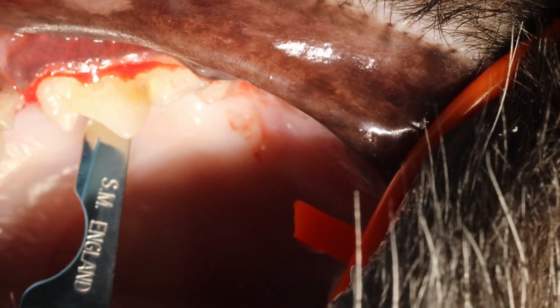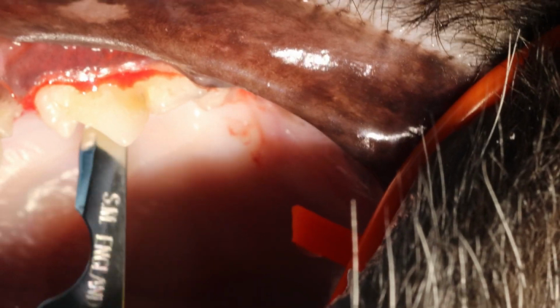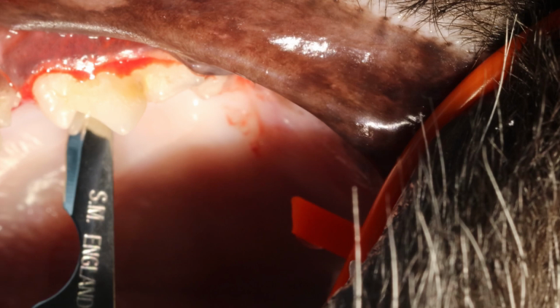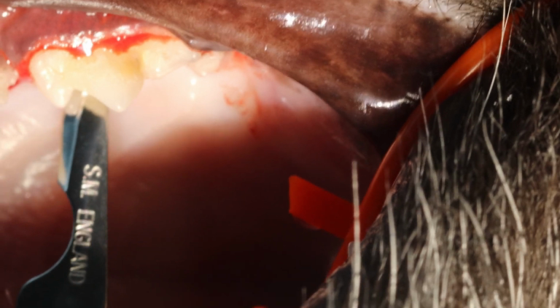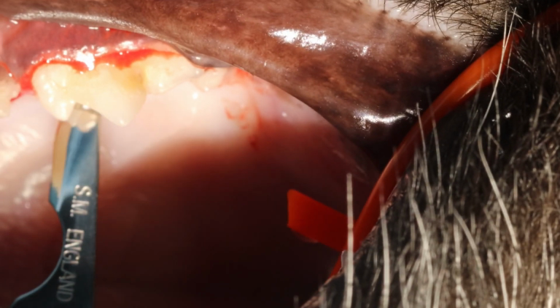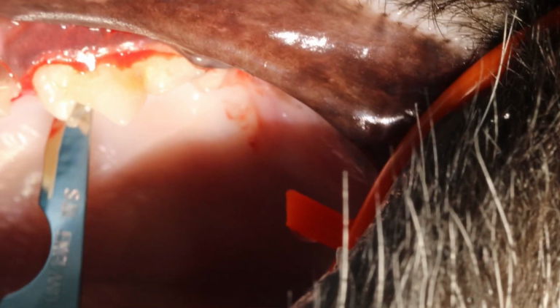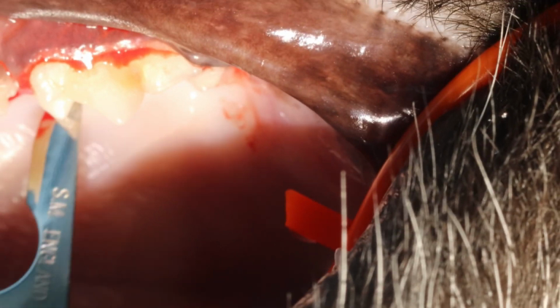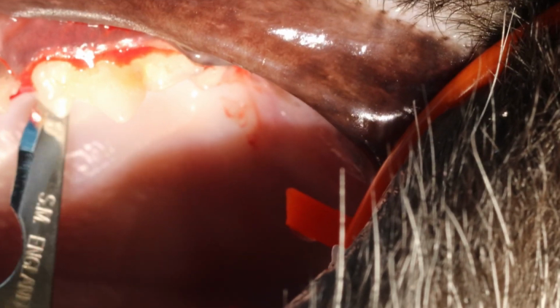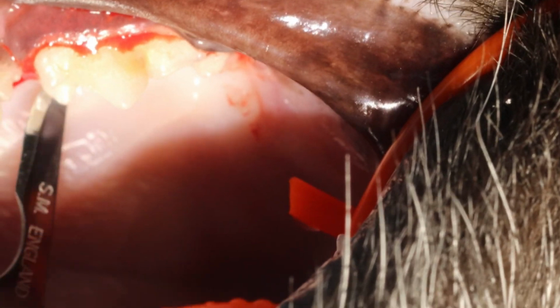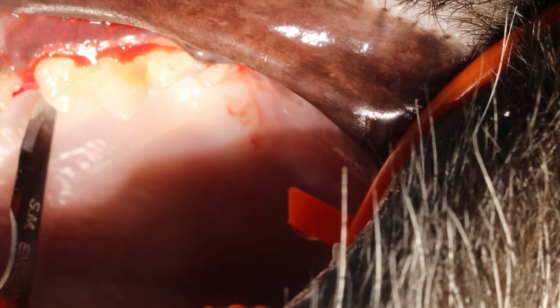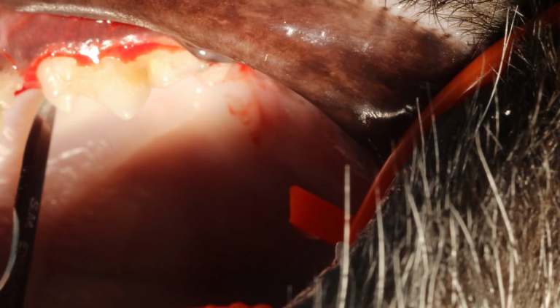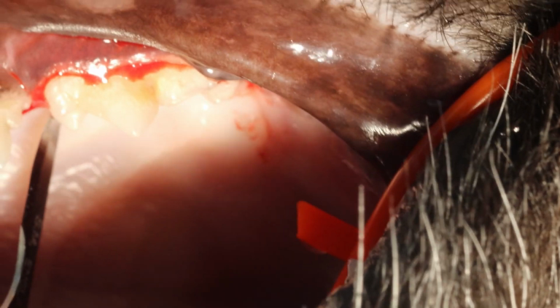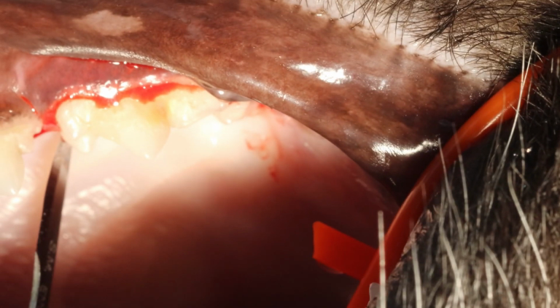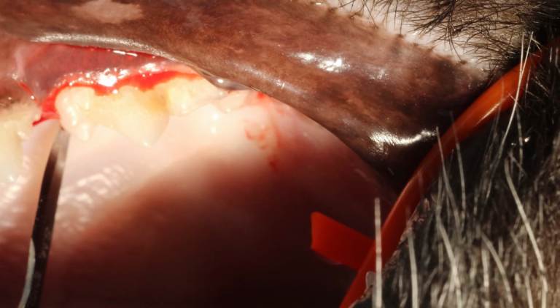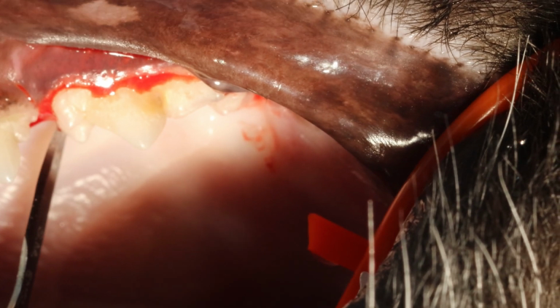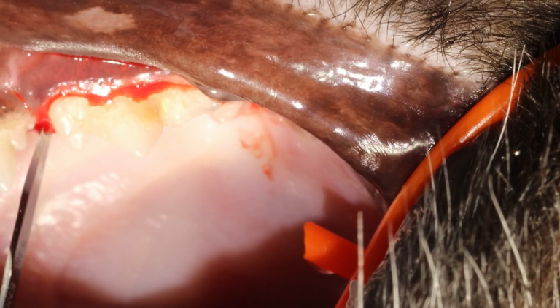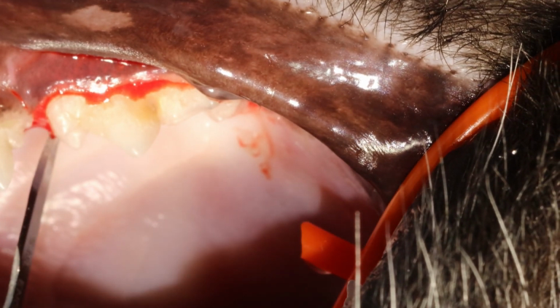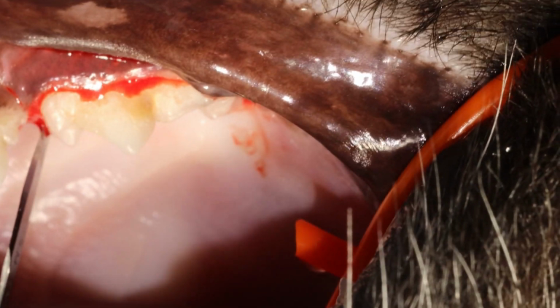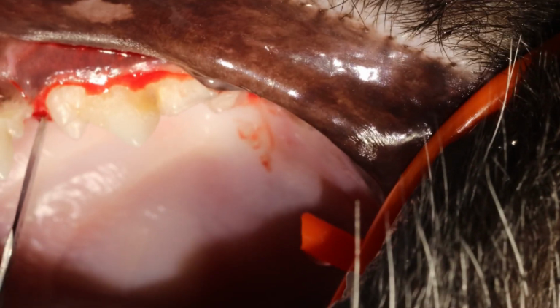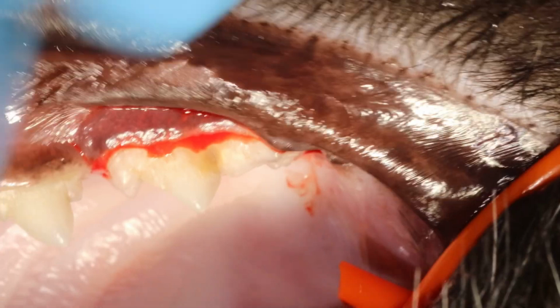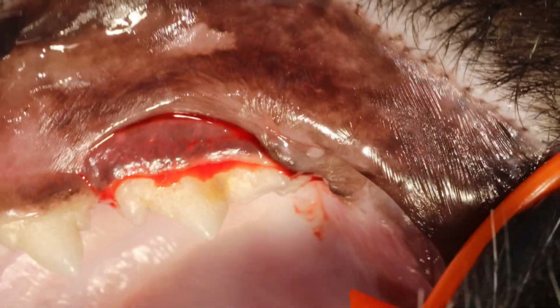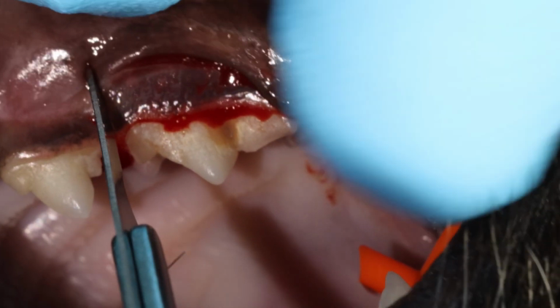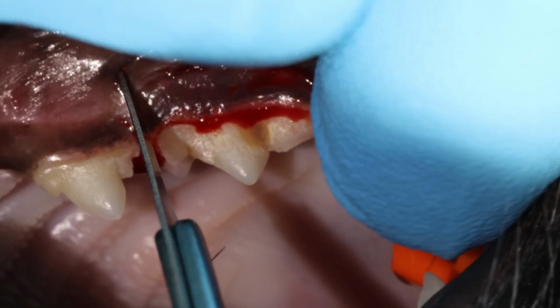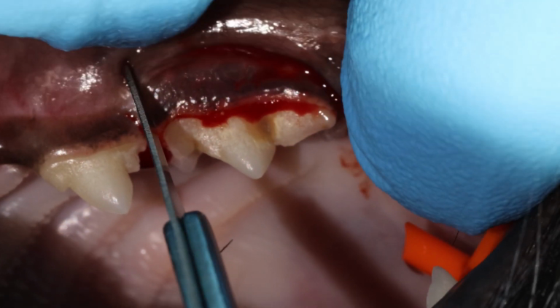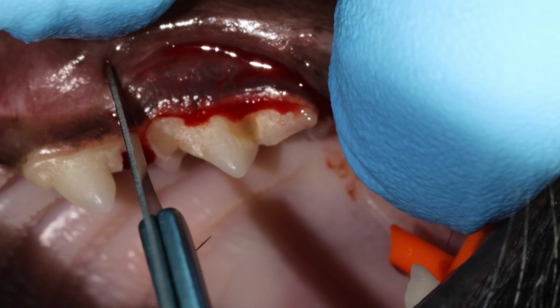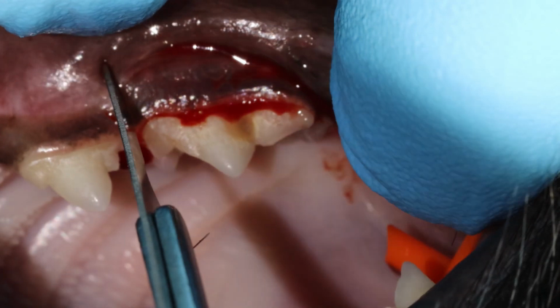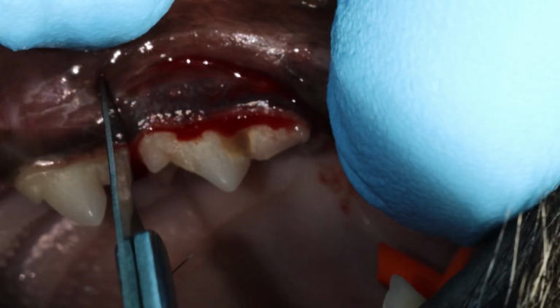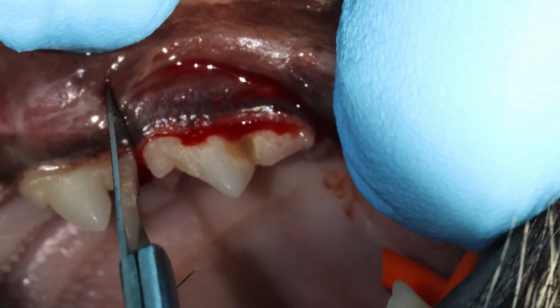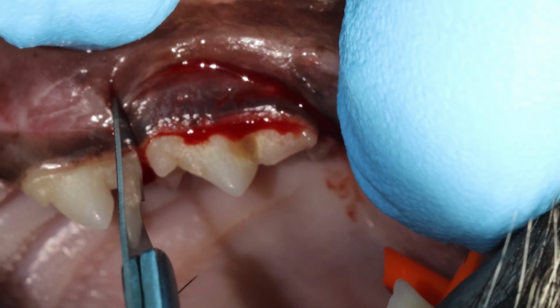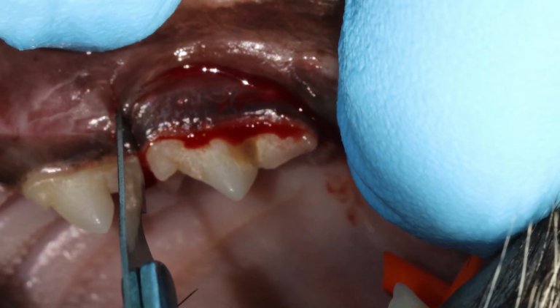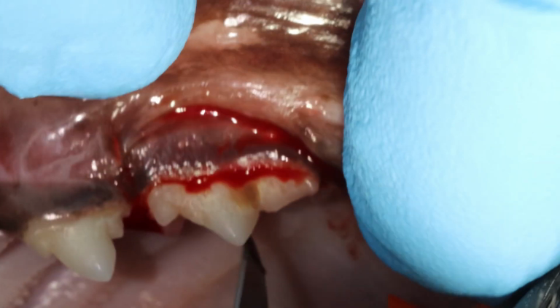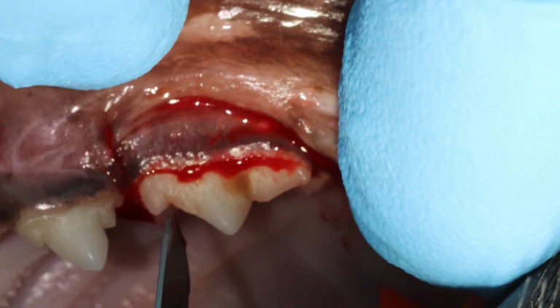You want to keep around a 15-degree angle towards the tooth so you can really get down and cut that junctional epithelium and make way for your luxator. I'm using a triangular flap here.